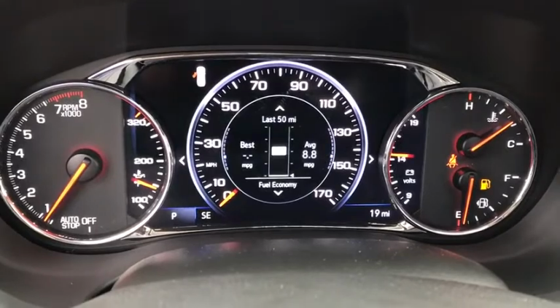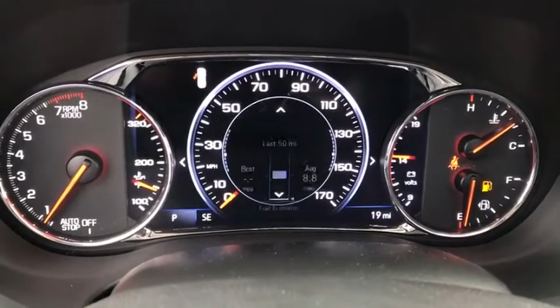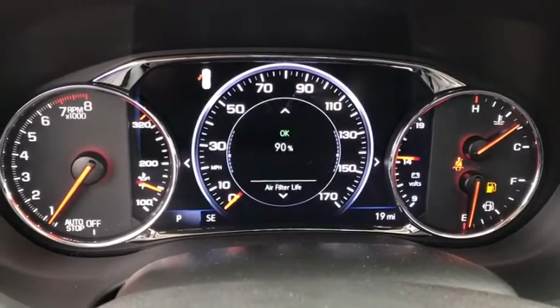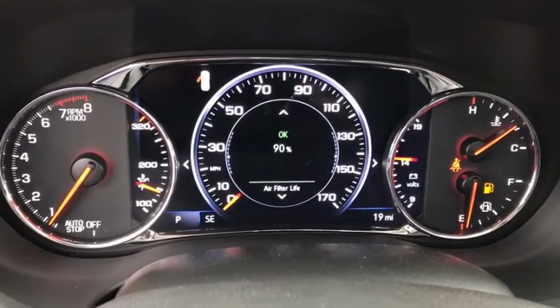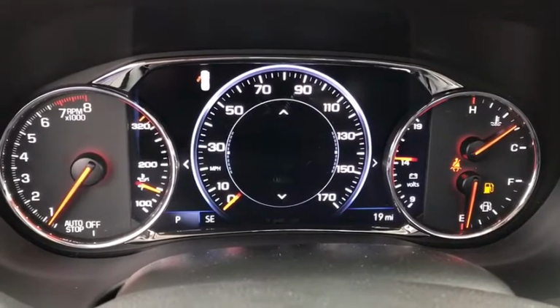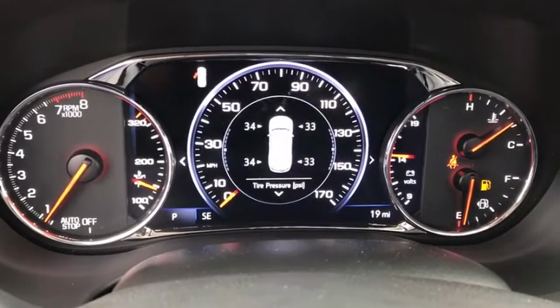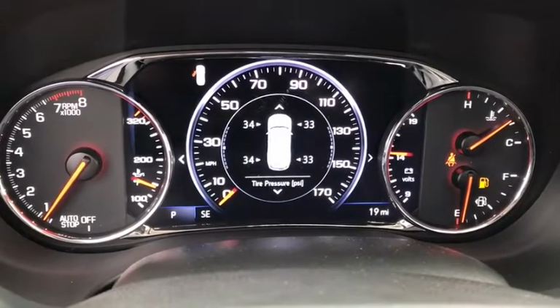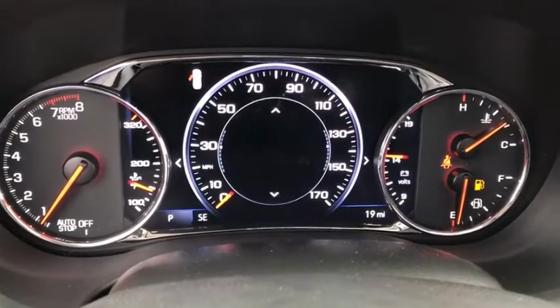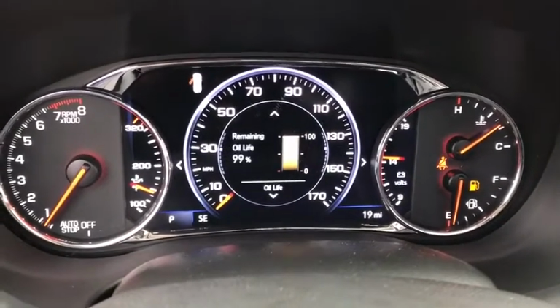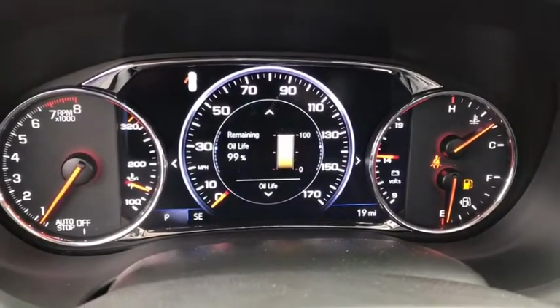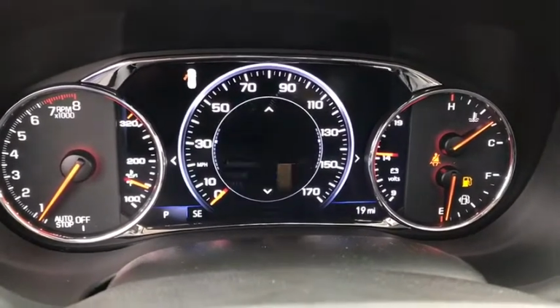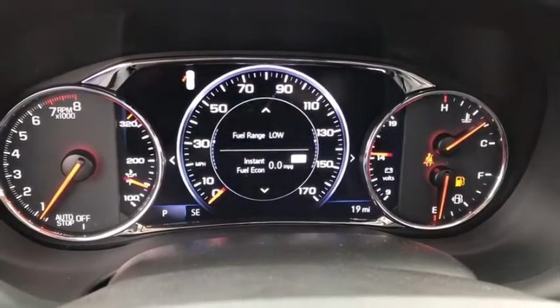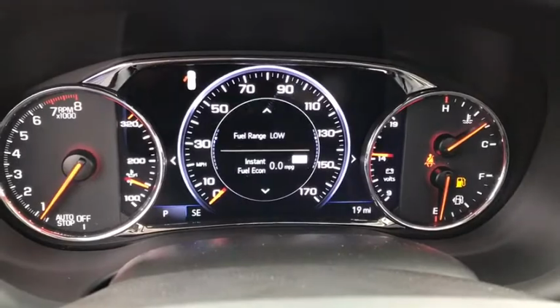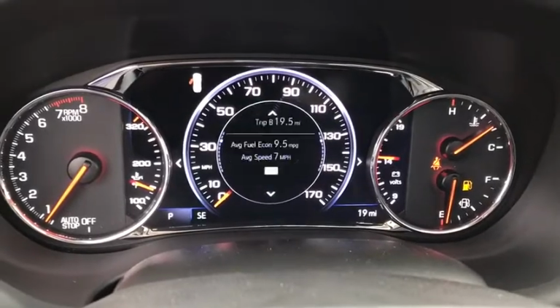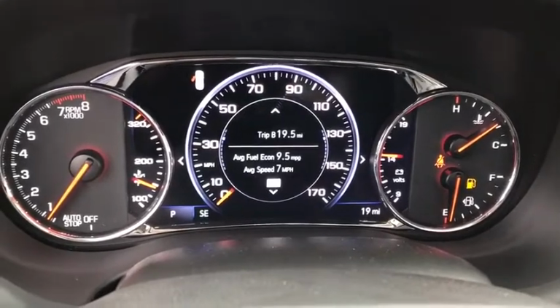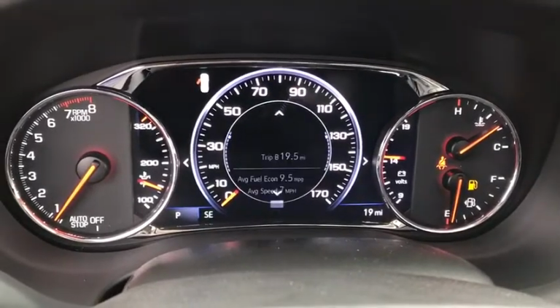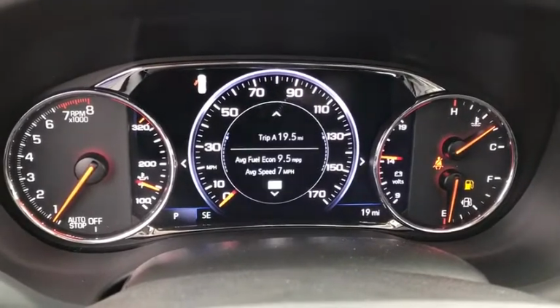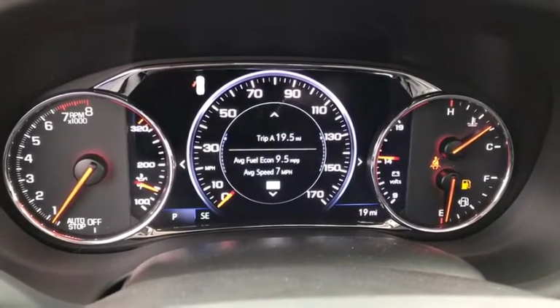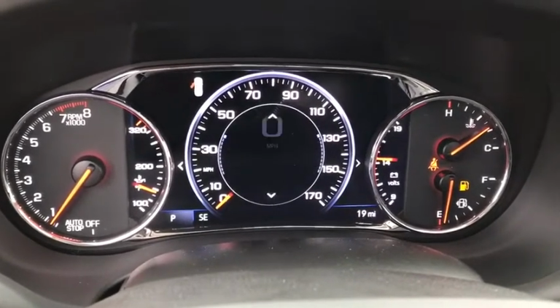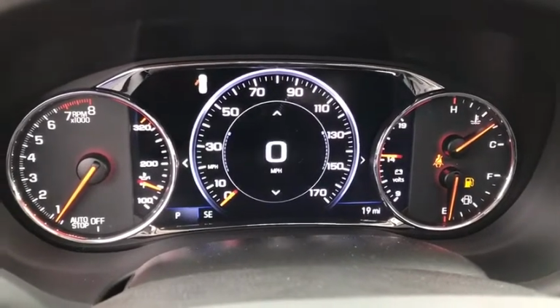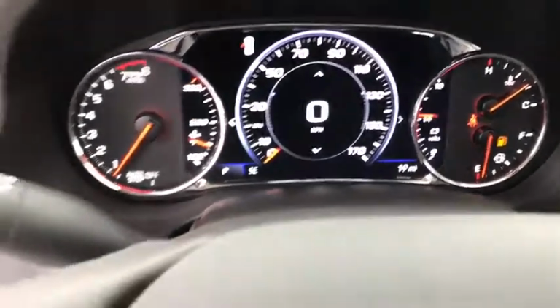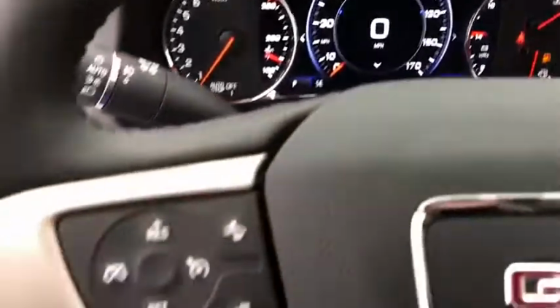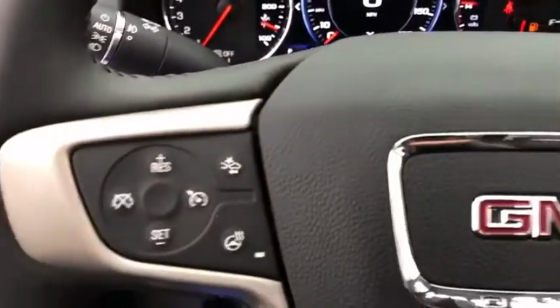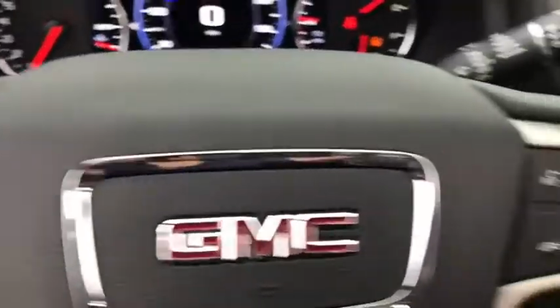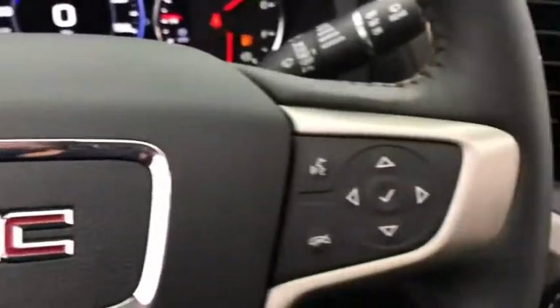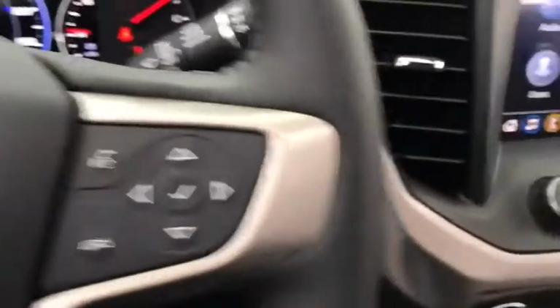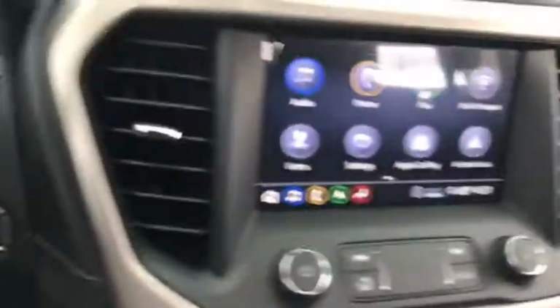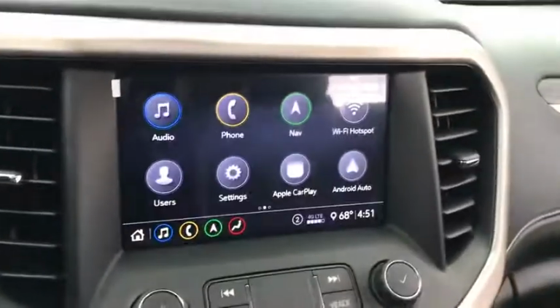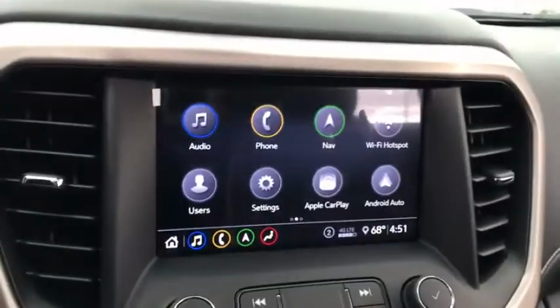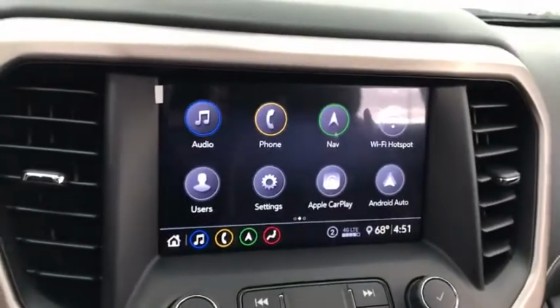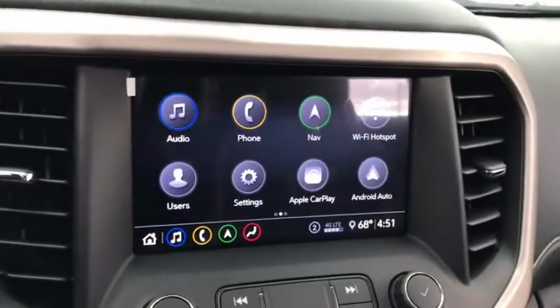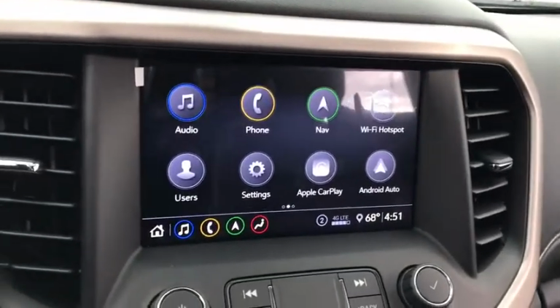Power liftgate, traction control, power passenger seat, navigation system, dual airbags, alloy wheels, power steering, four-wheel disc brakes, eight speakers, universal garage door opener, heated front seat, compass.